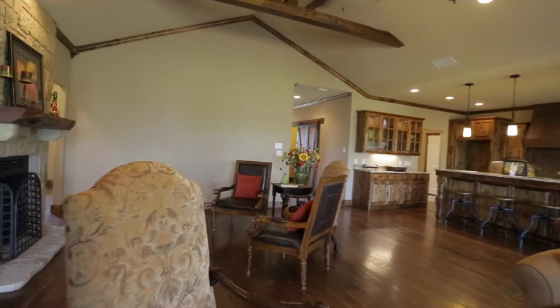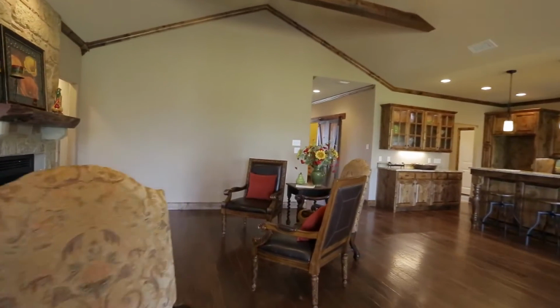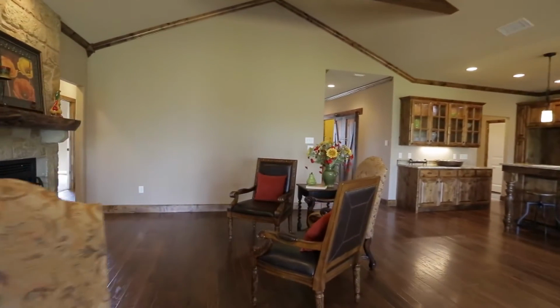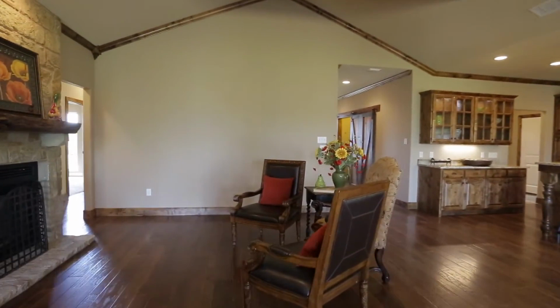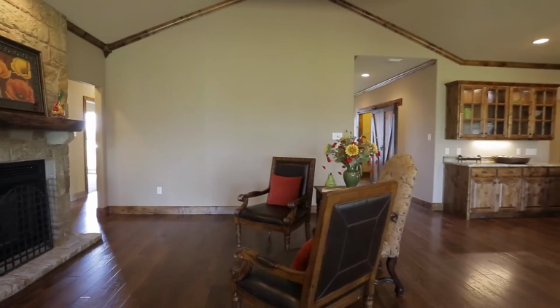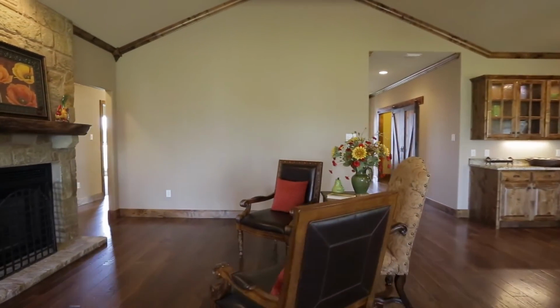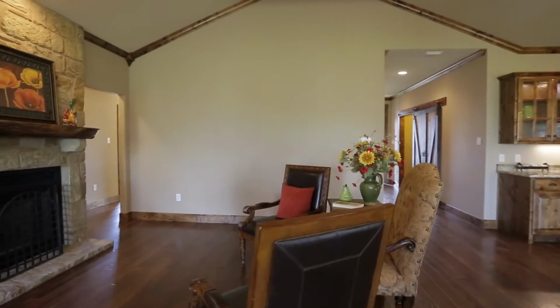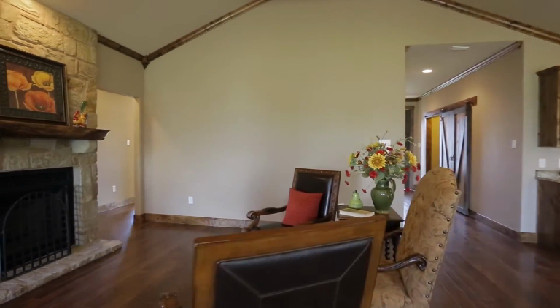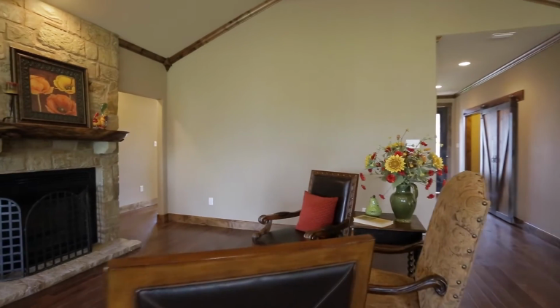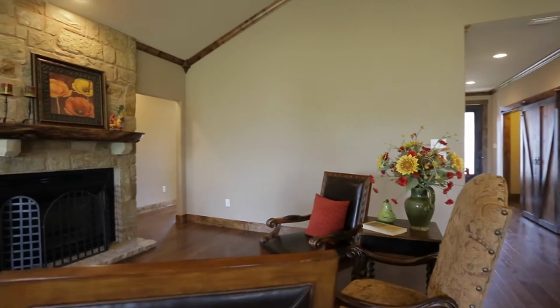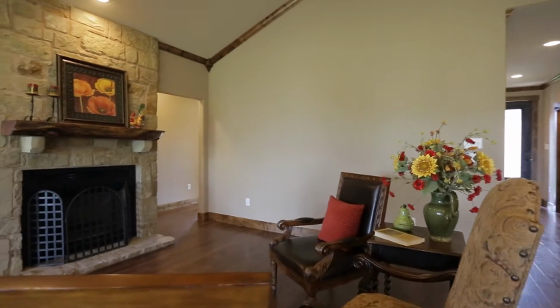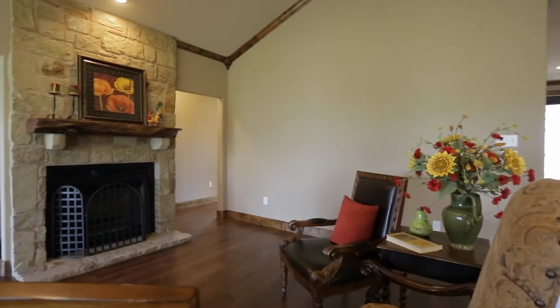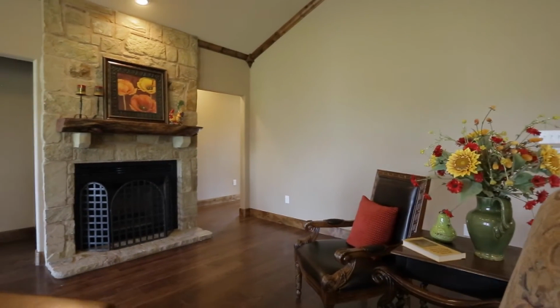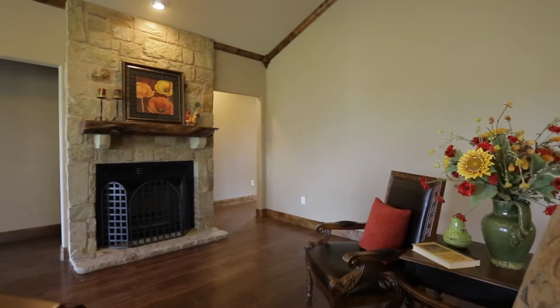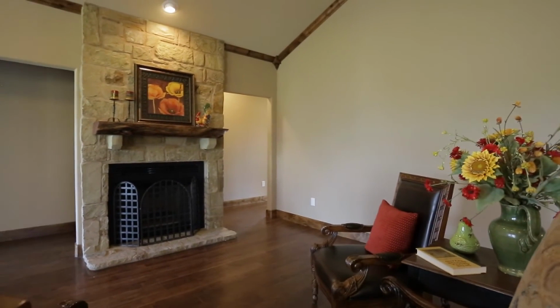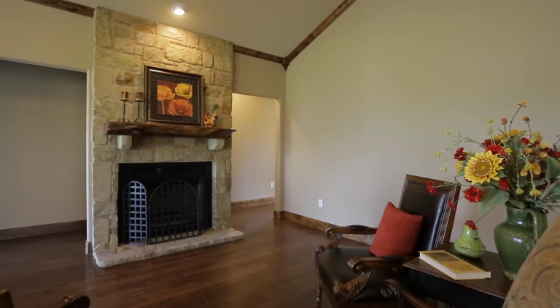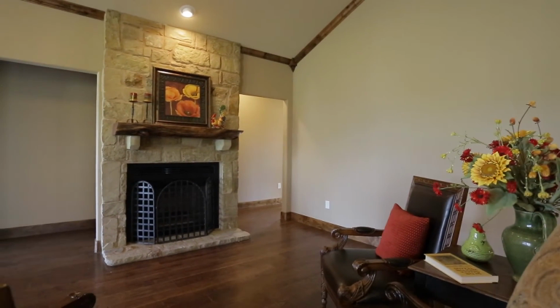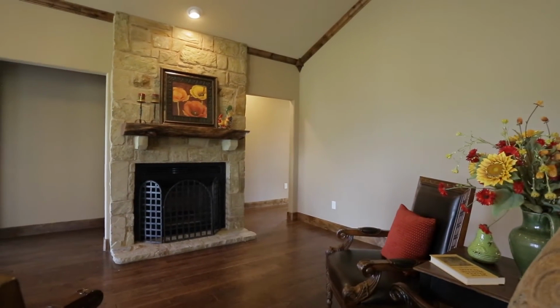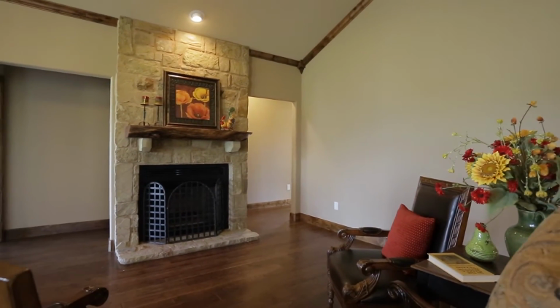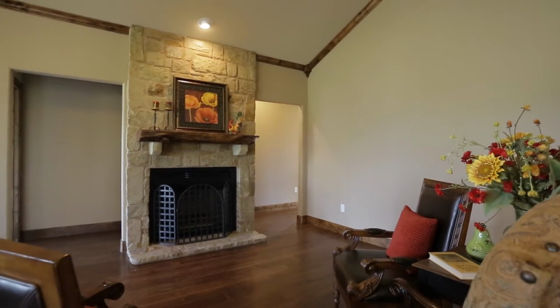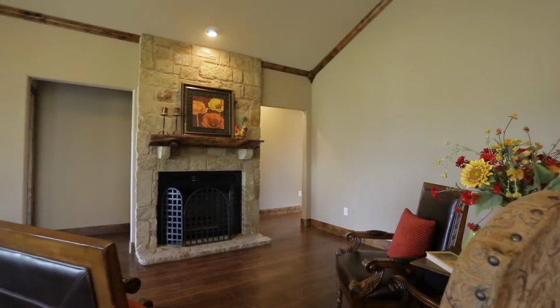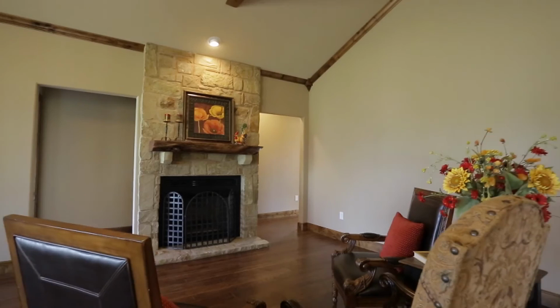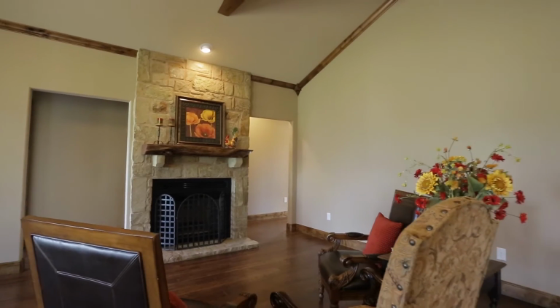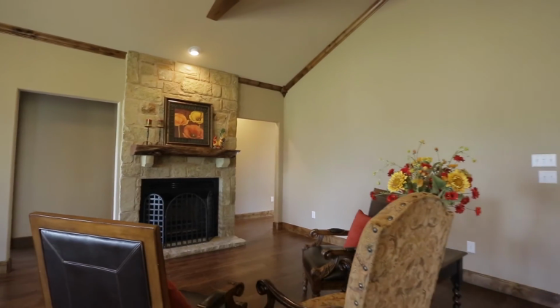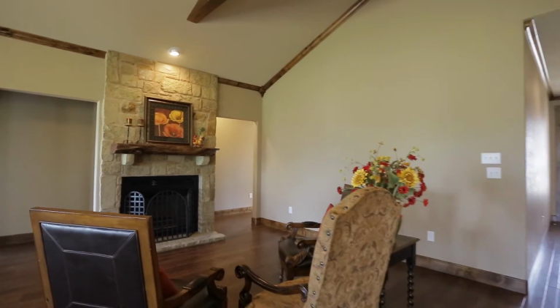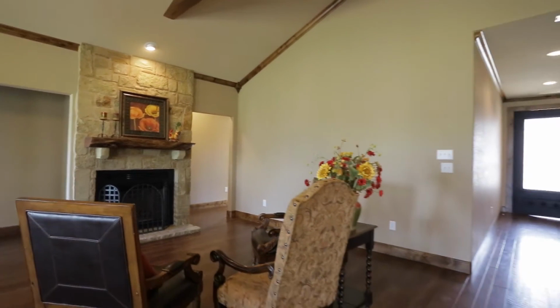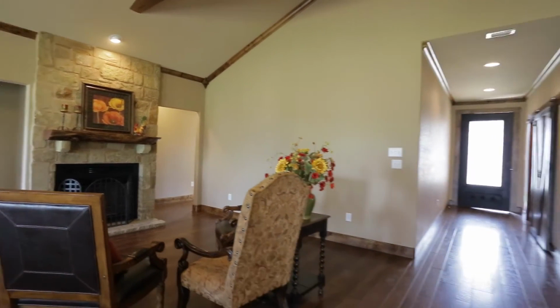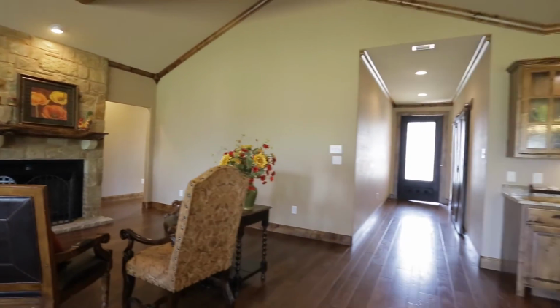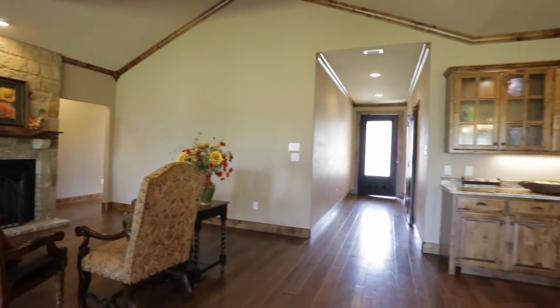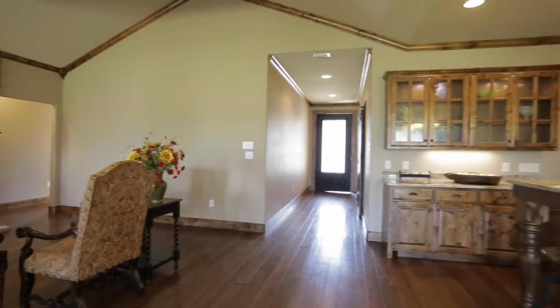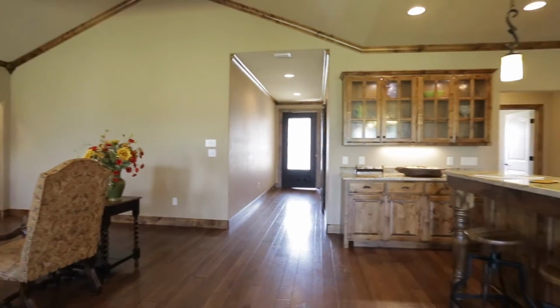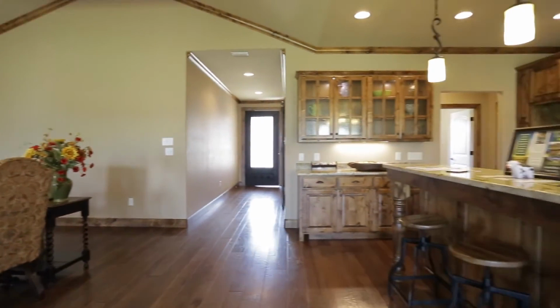Now we're coming to a separate sitting area with the fireplace. It's a real popular new design. You can be talking by the fire while other people are in another area of the home.